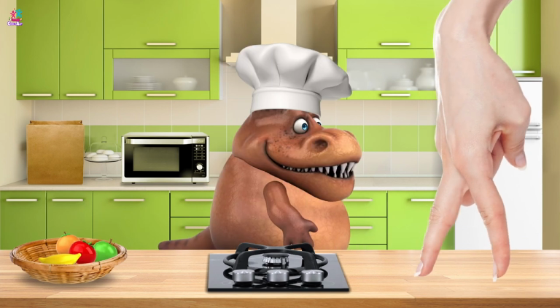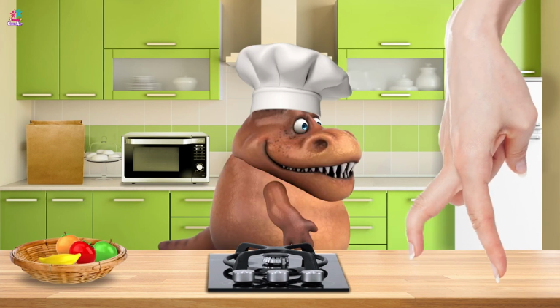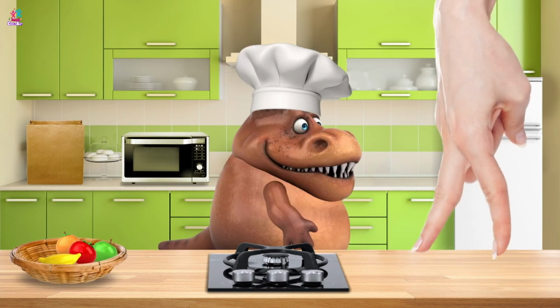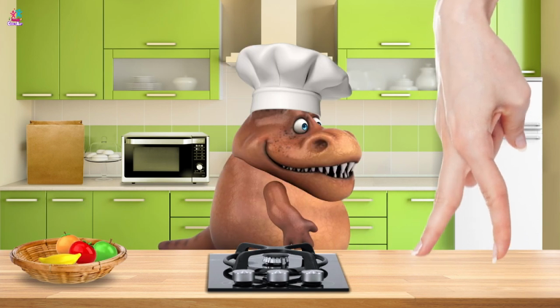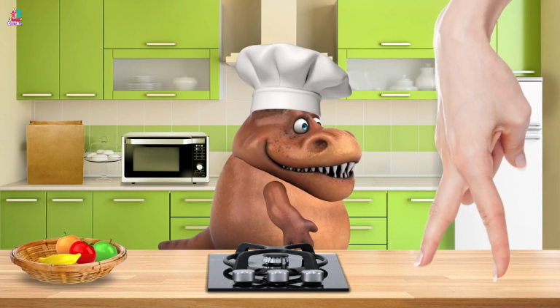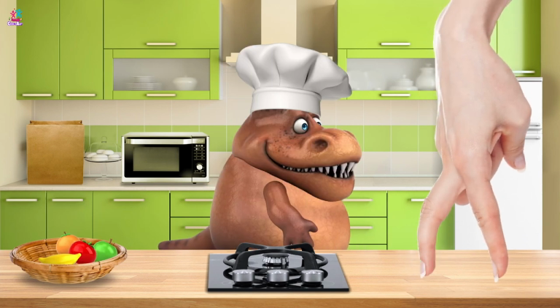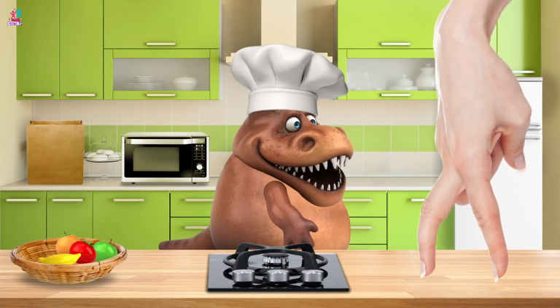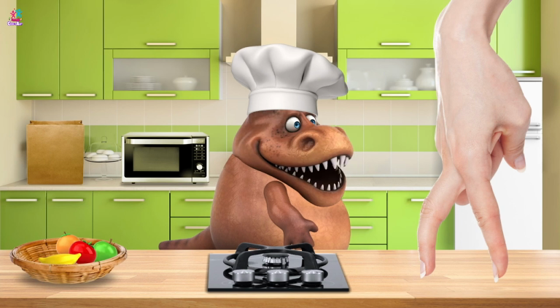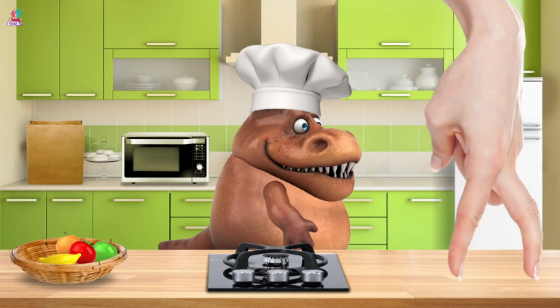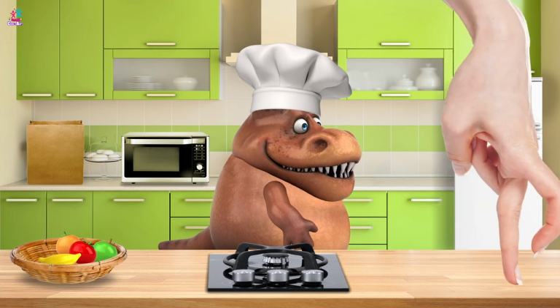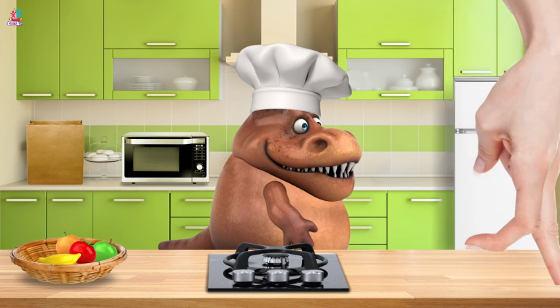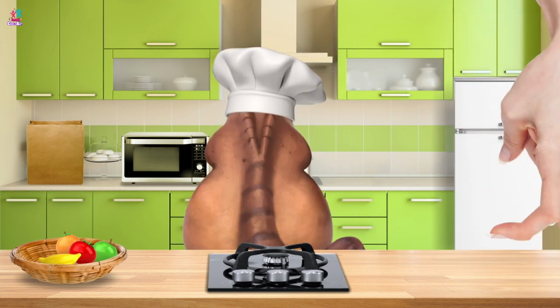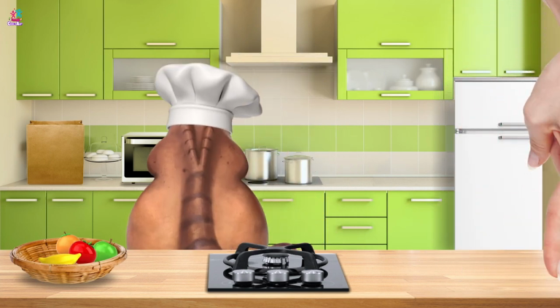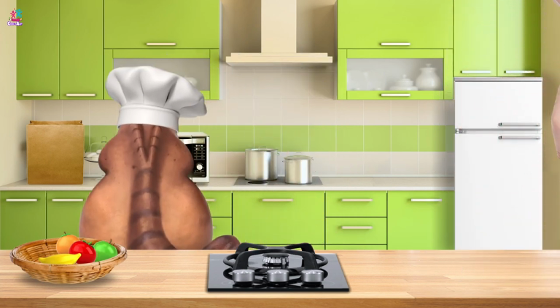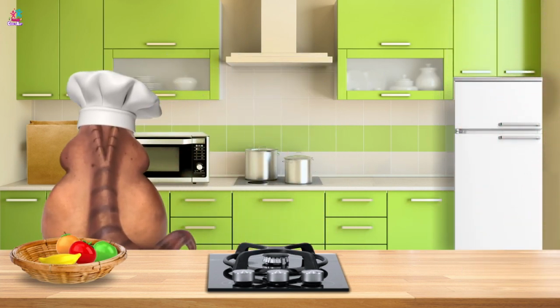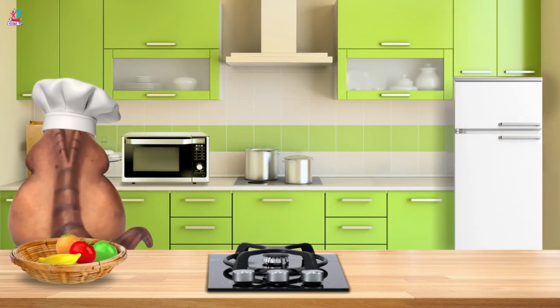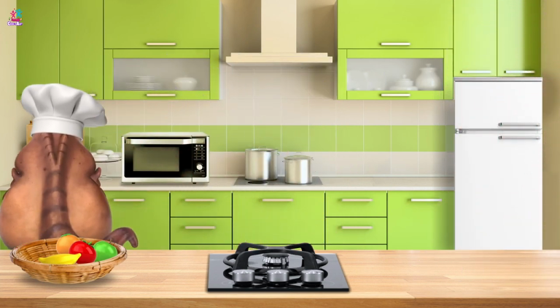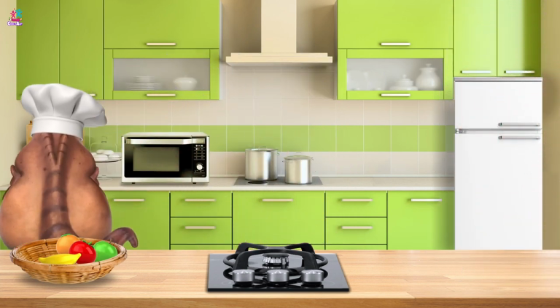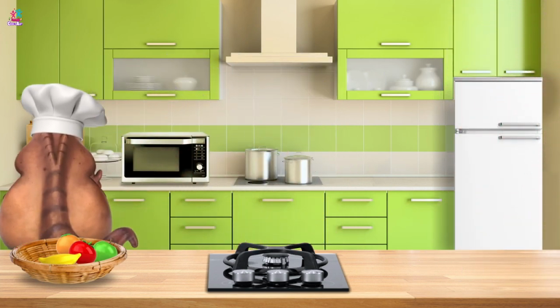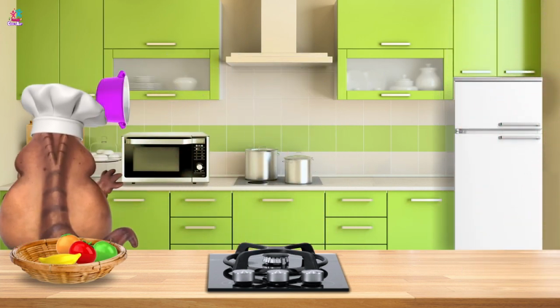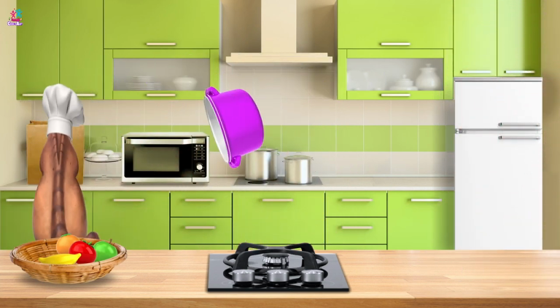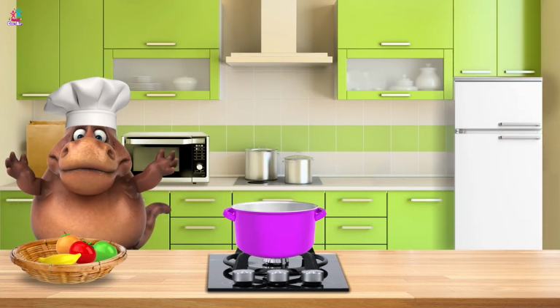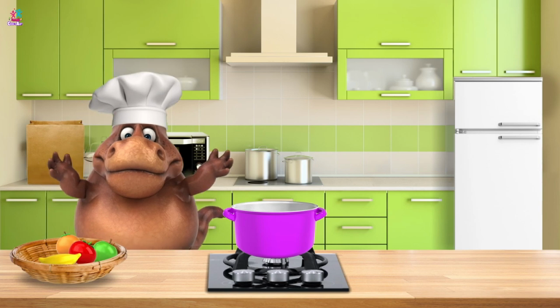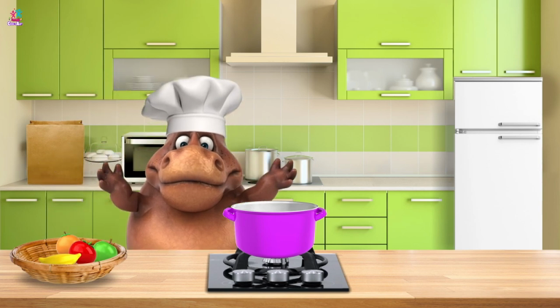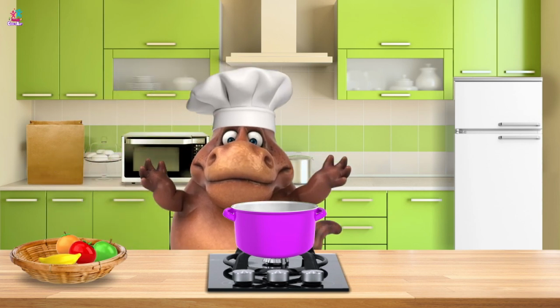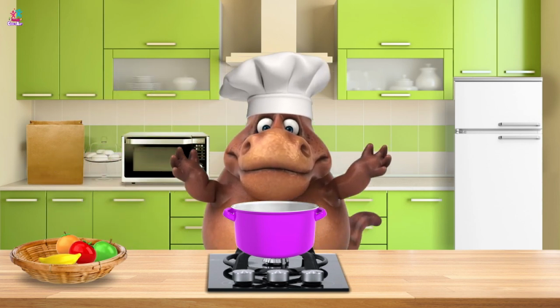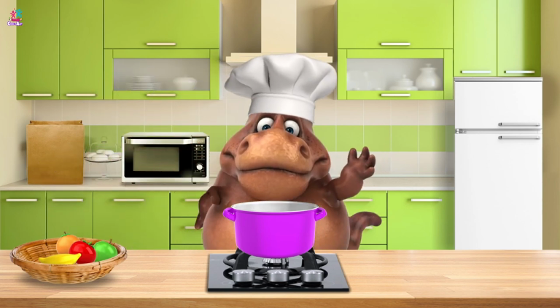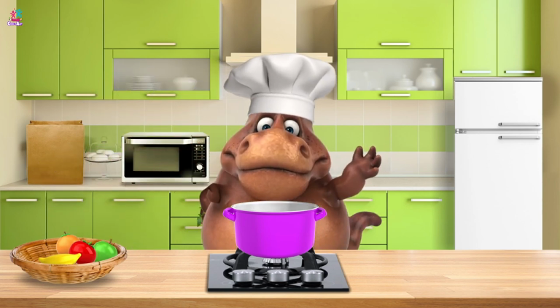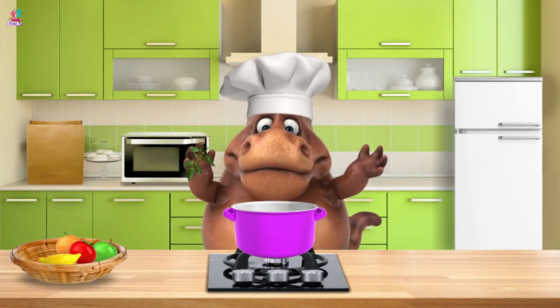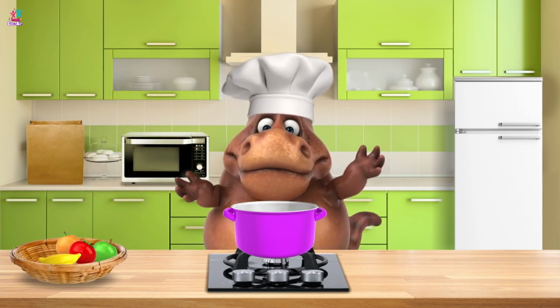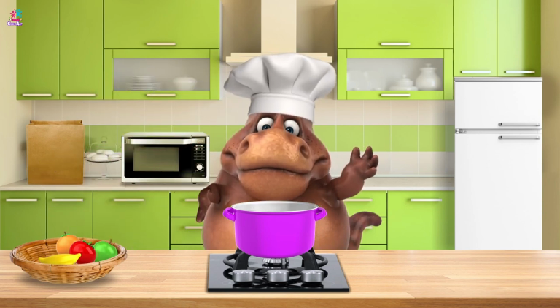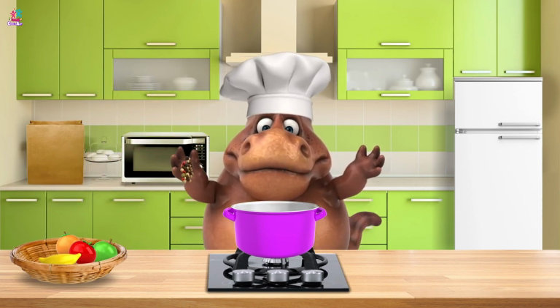I think she wants you to make something. OK ma'am. Got it? Excellent! What's it to be then? Ooh, a cooking pot. Some ingredients.